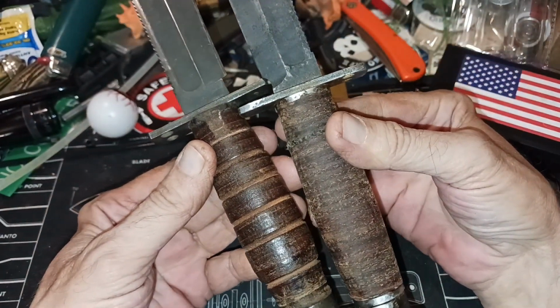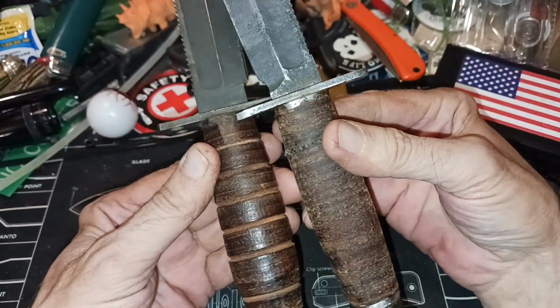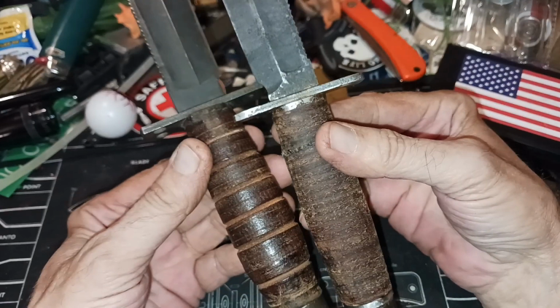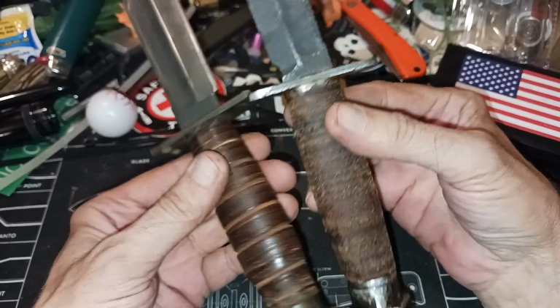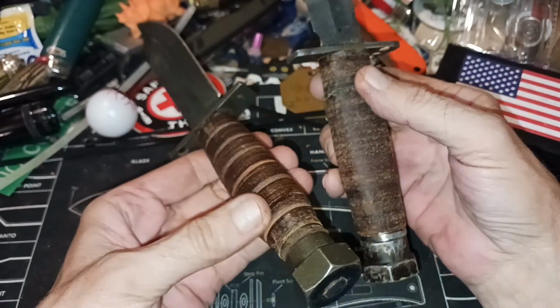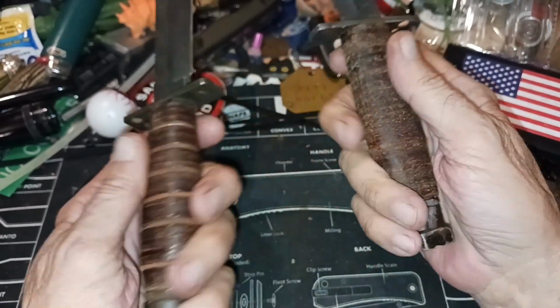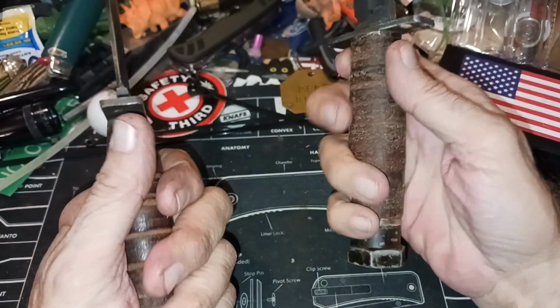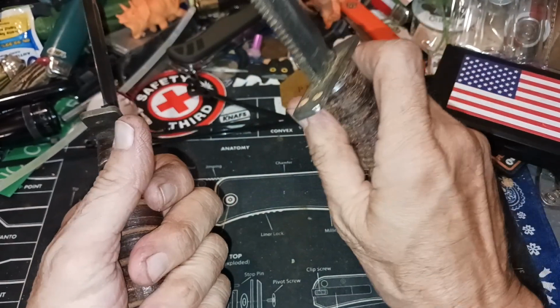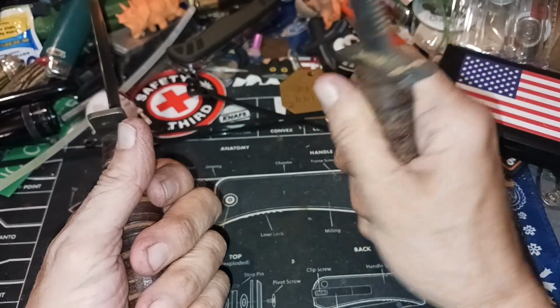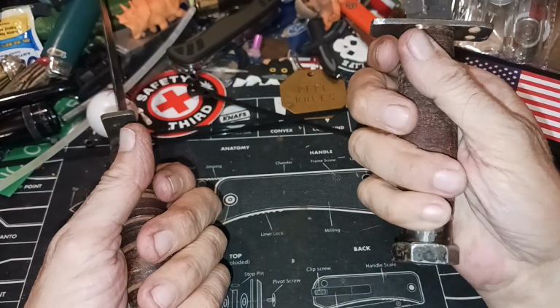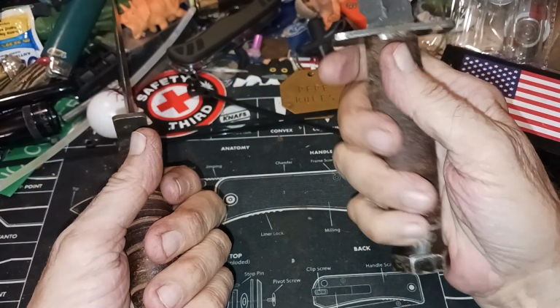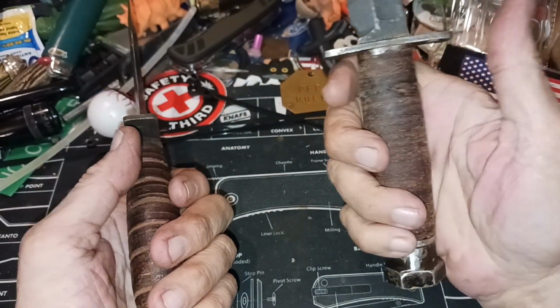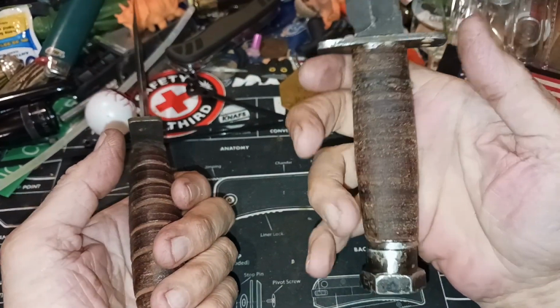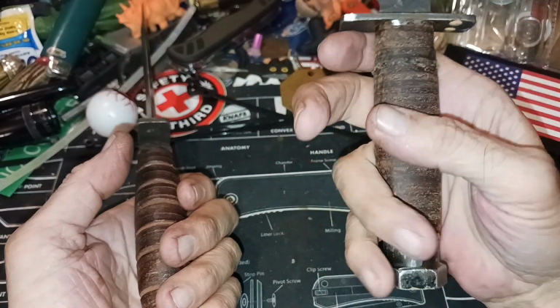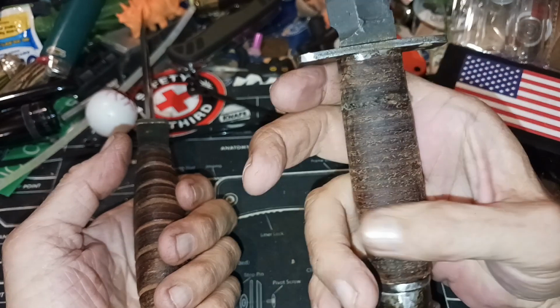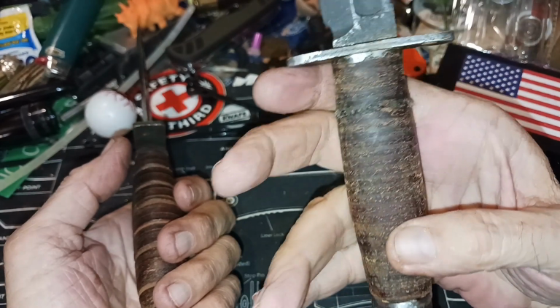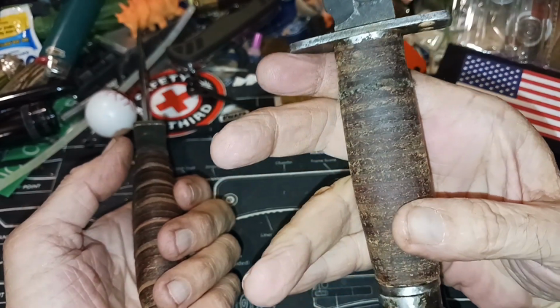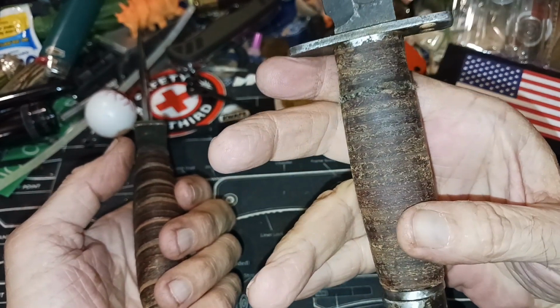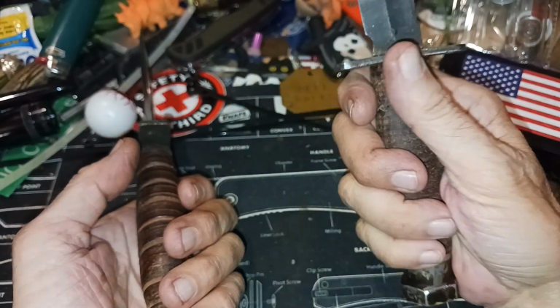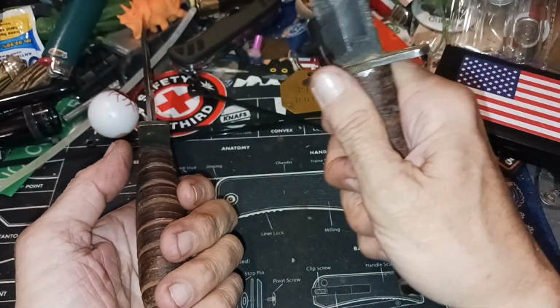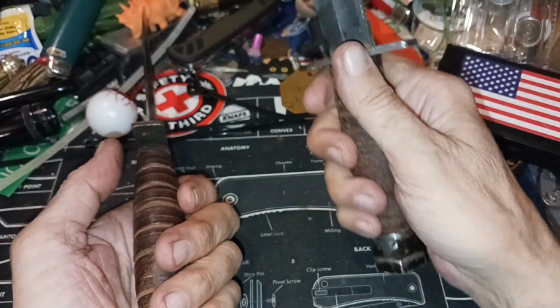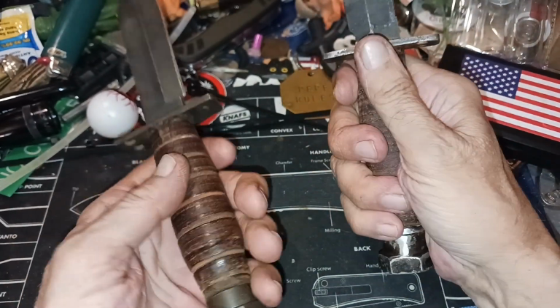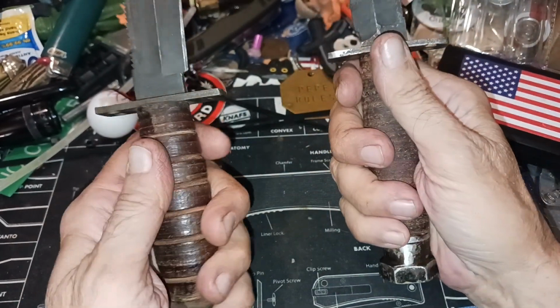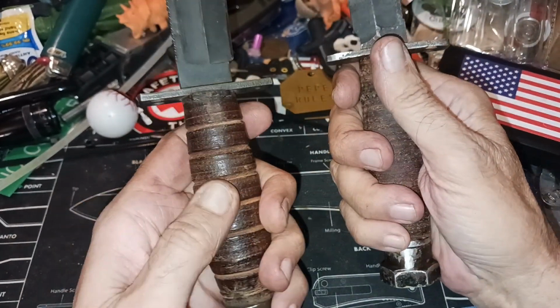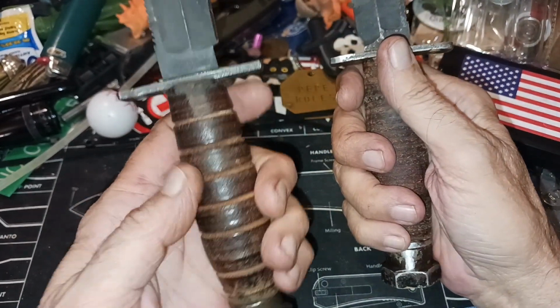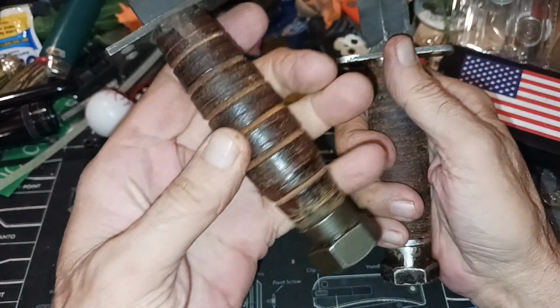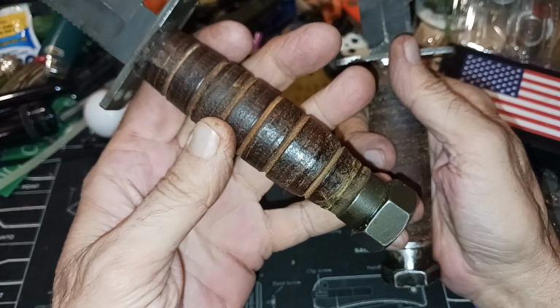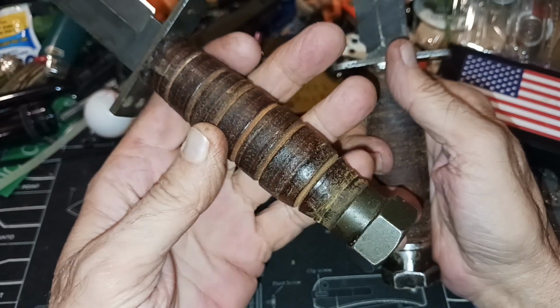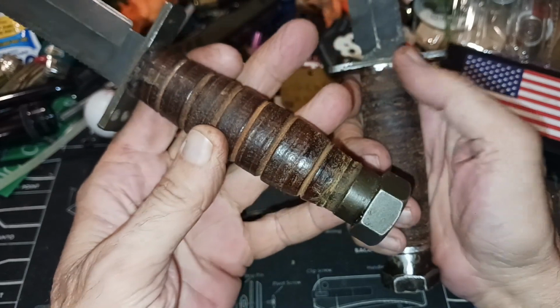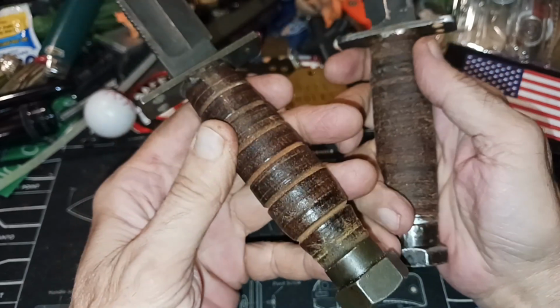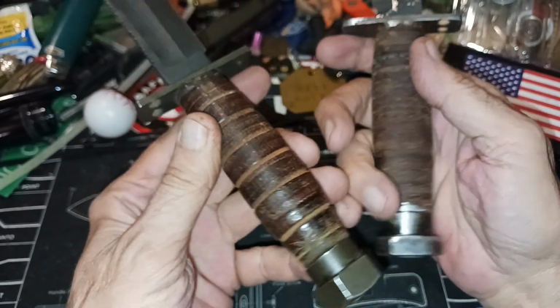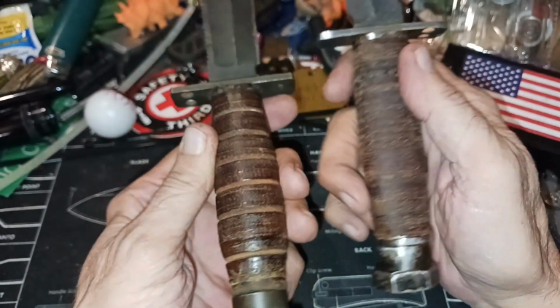It doesn't feel bad without the grooves in here. It doesn't feel slick — this is leather, so it's kind of grippy to begin with. The grooves do add a little bit, but it's fine without them.